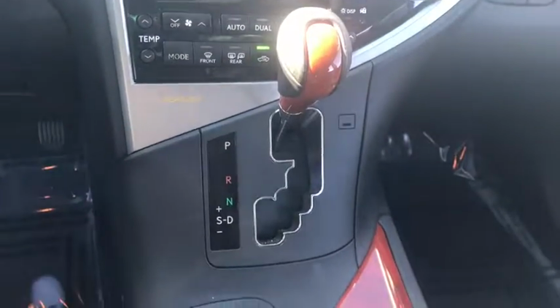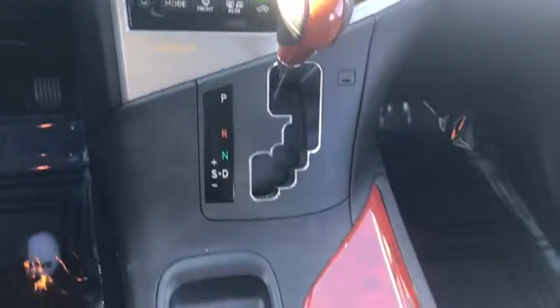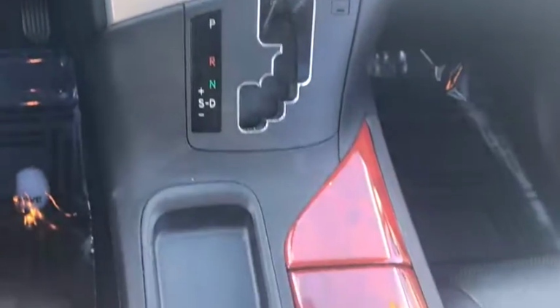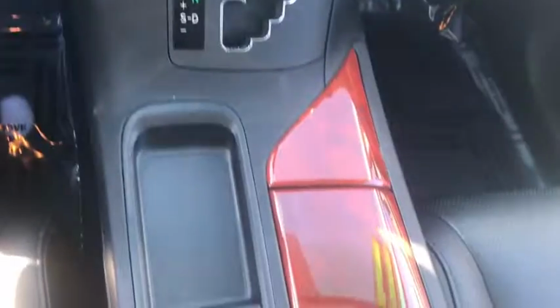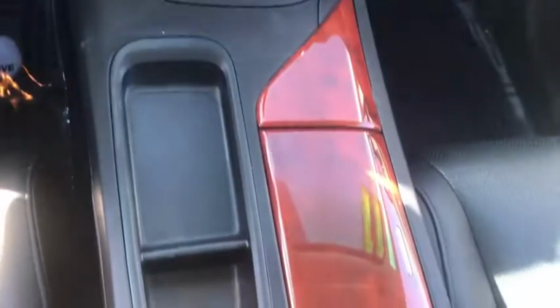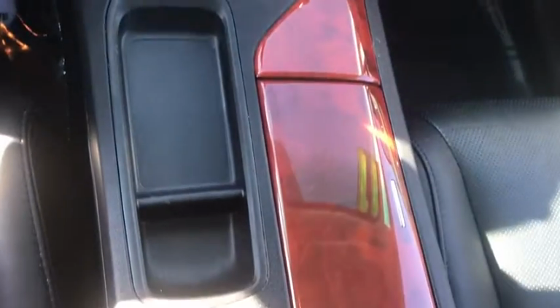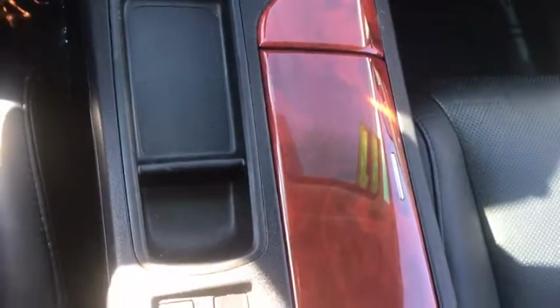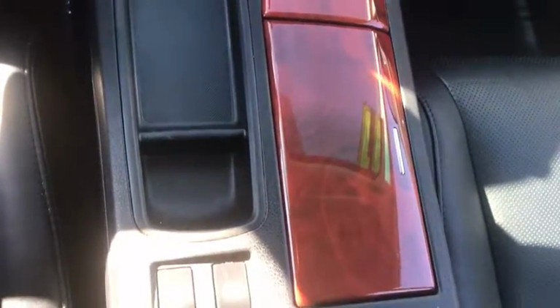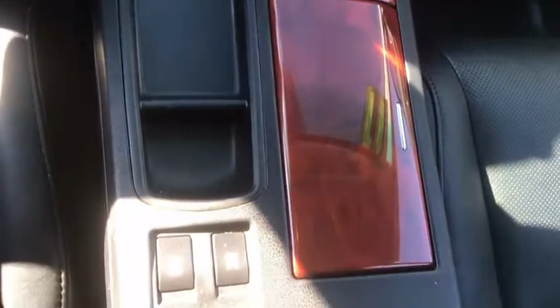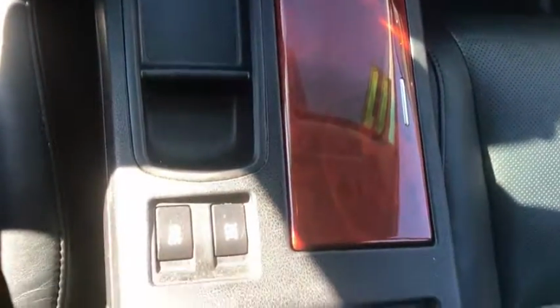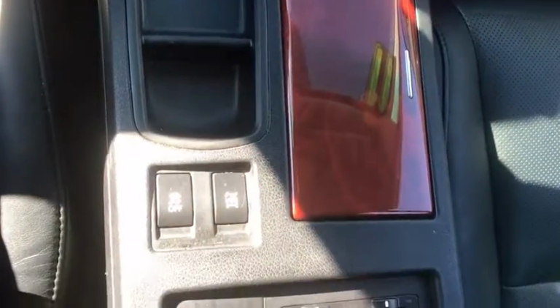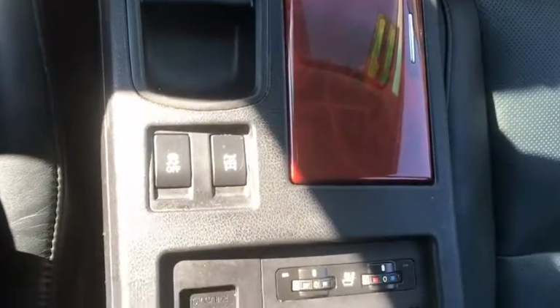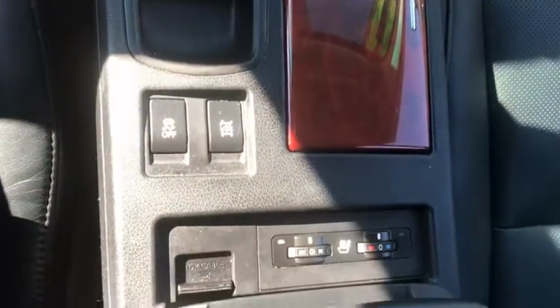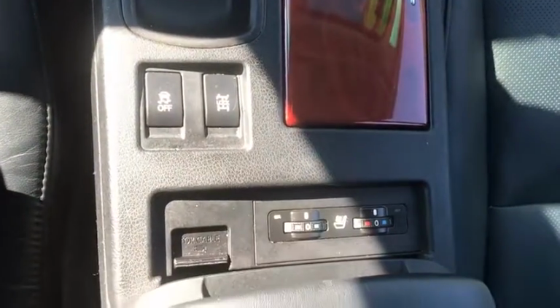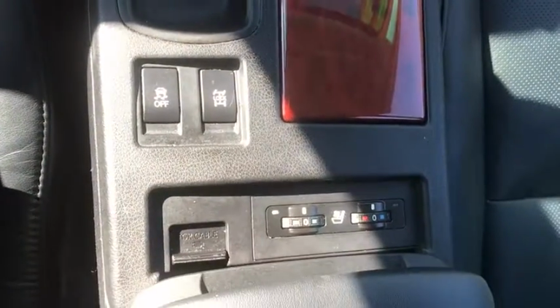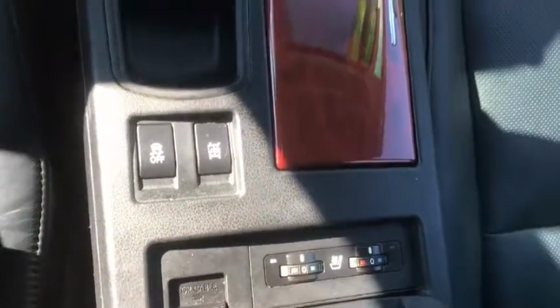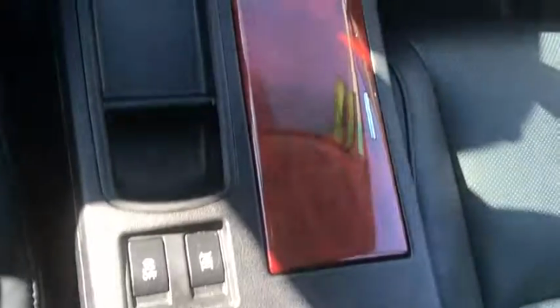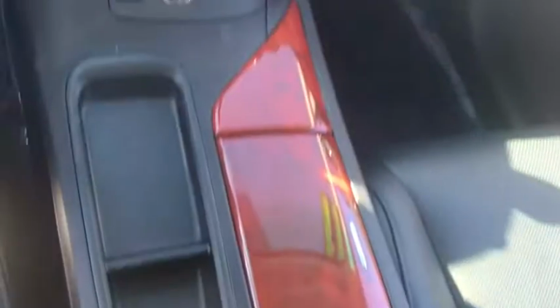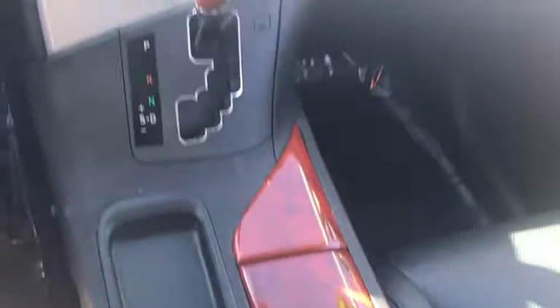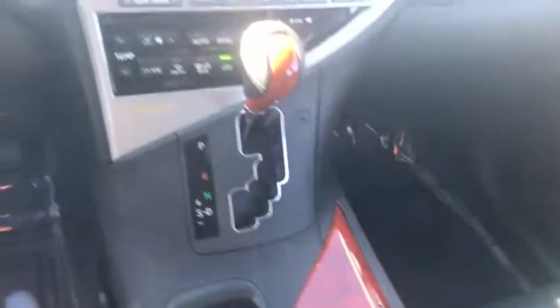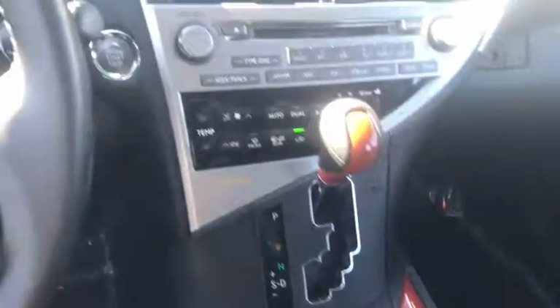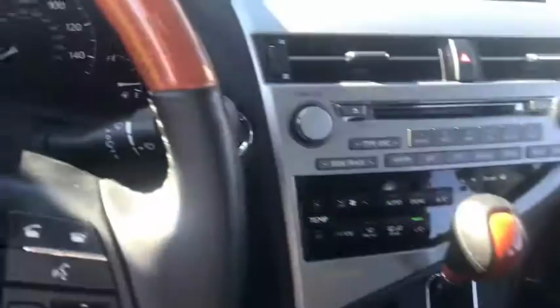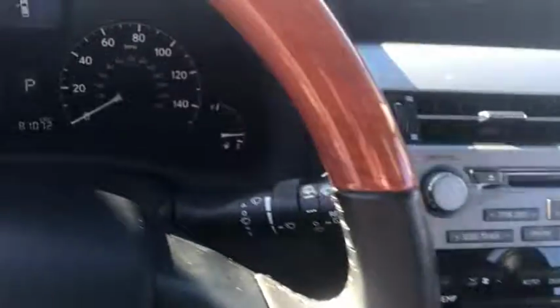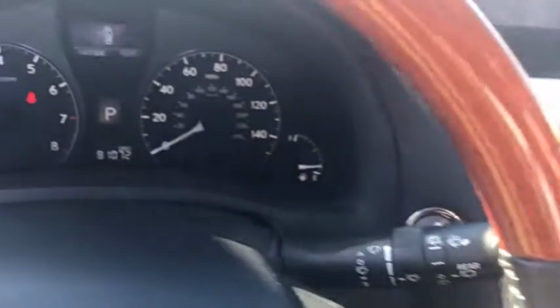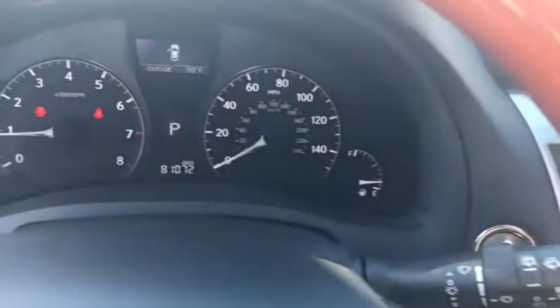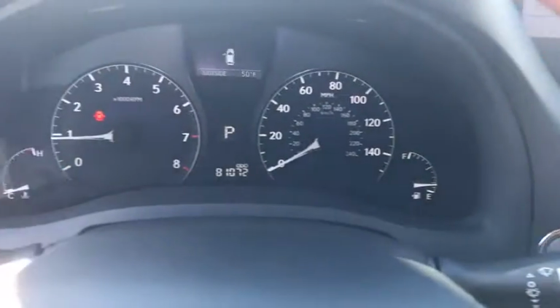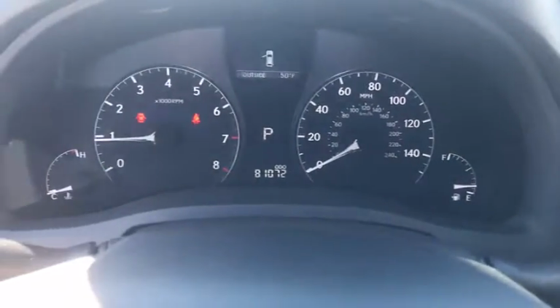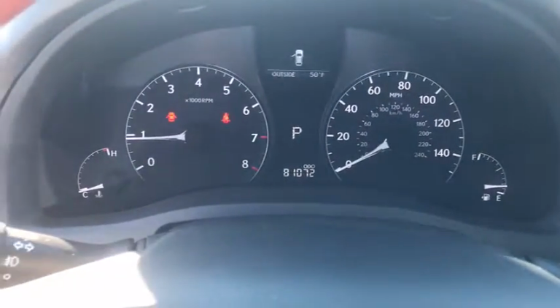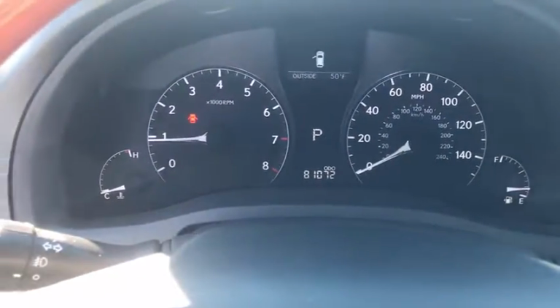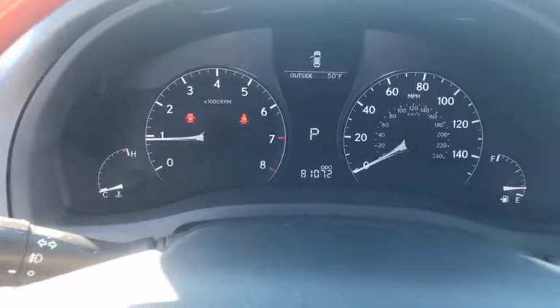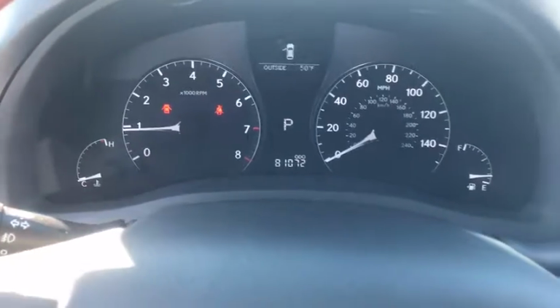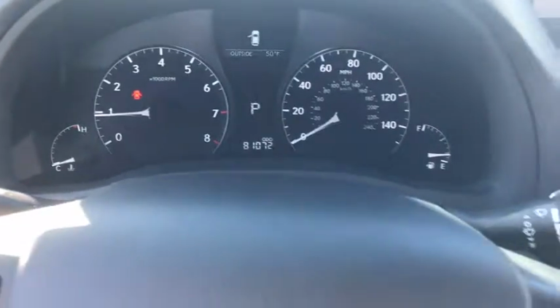Stability control, anti-lock braking system, power passenger seat, traction control, keyless entry, all-wheel drive, CD changer, steering wheel audio controls, adjustable steering wheel, power steering.